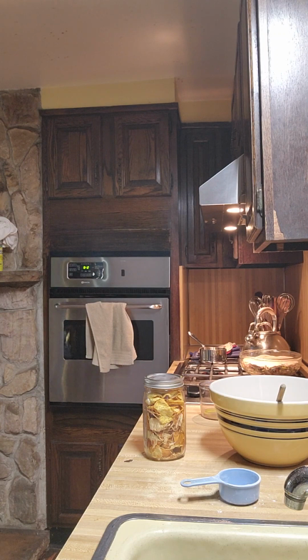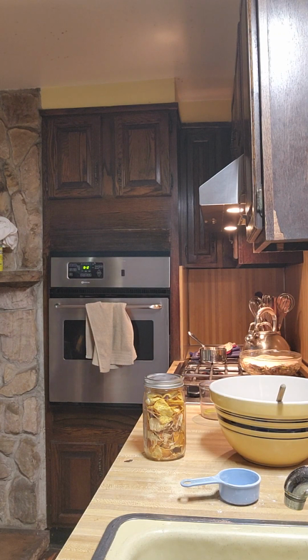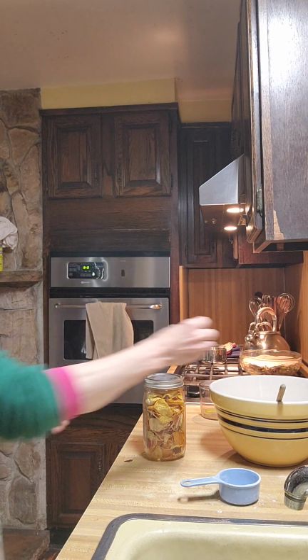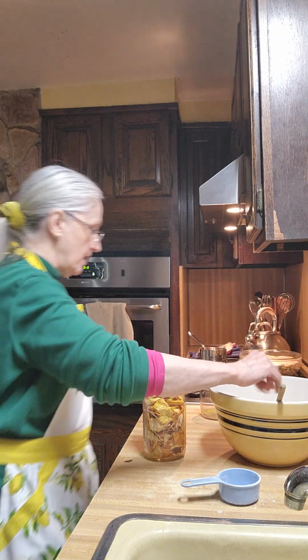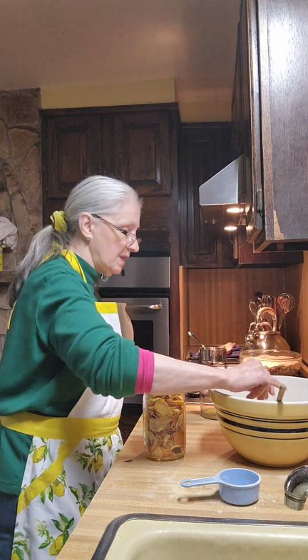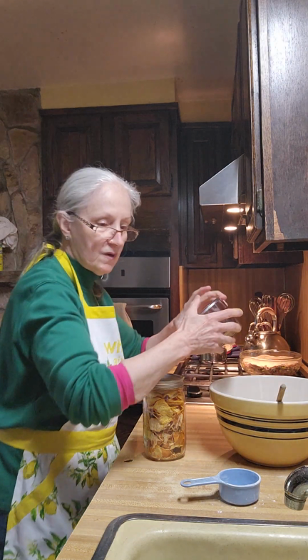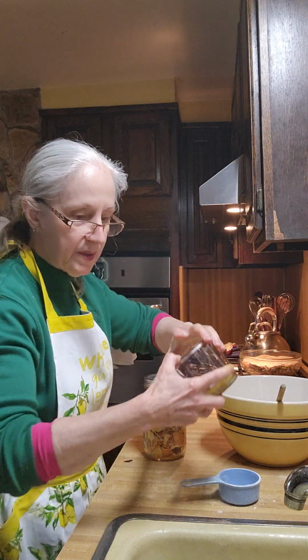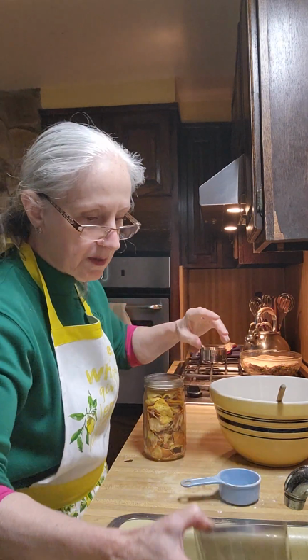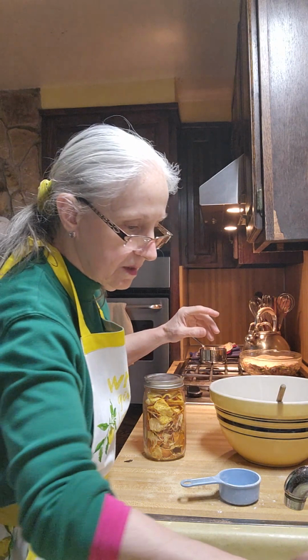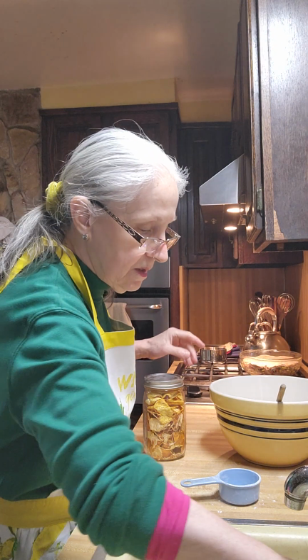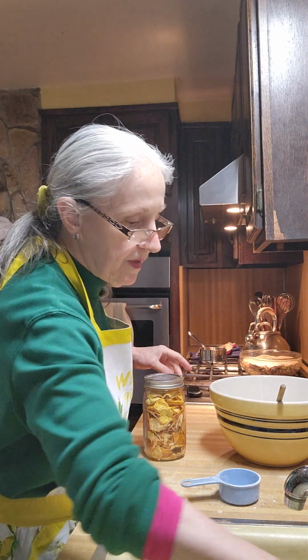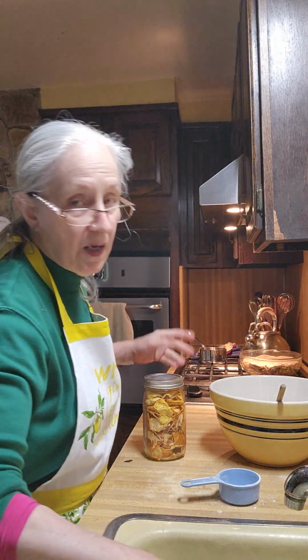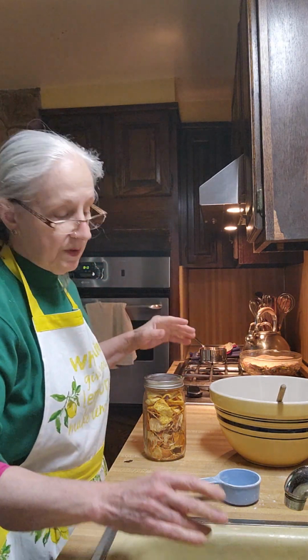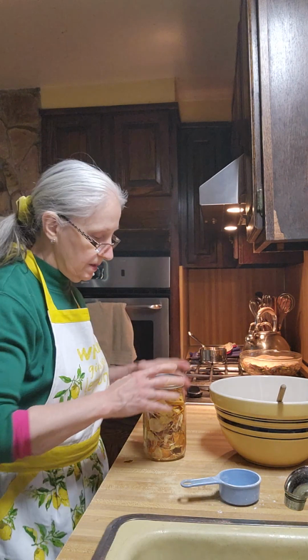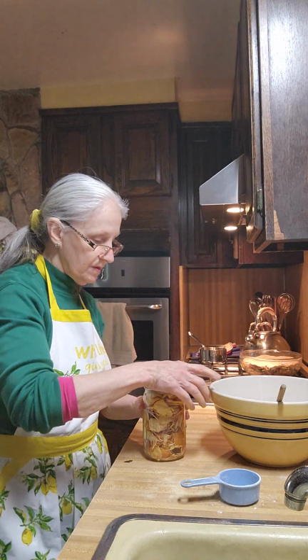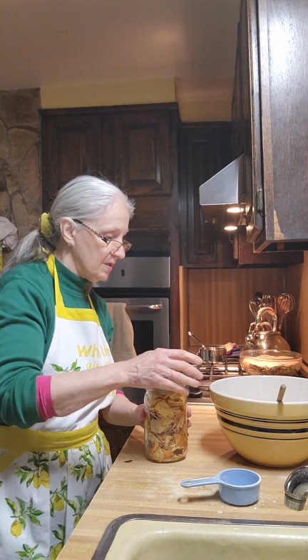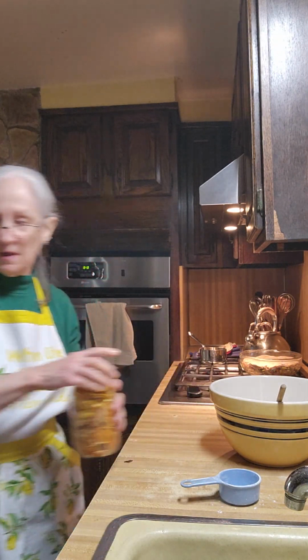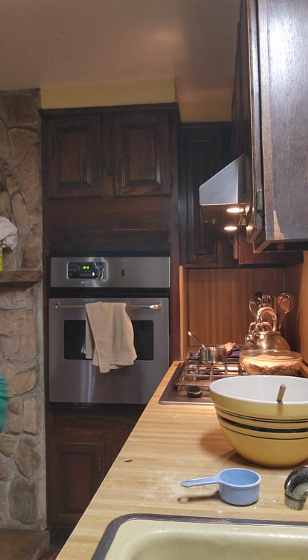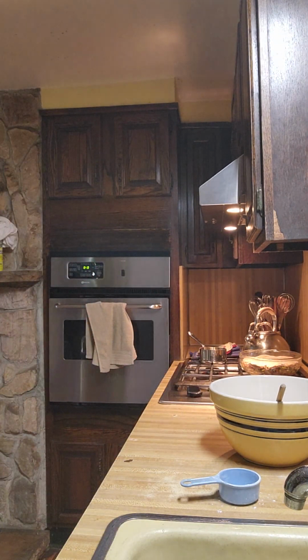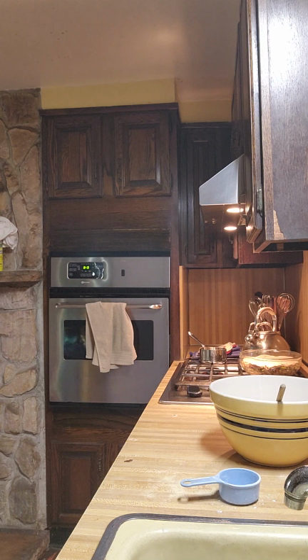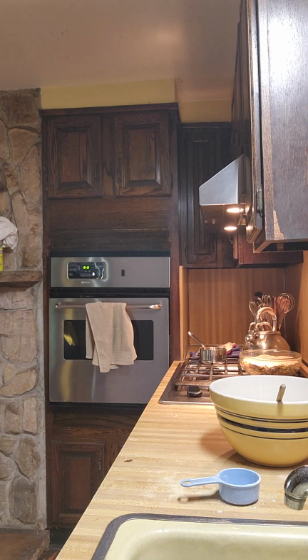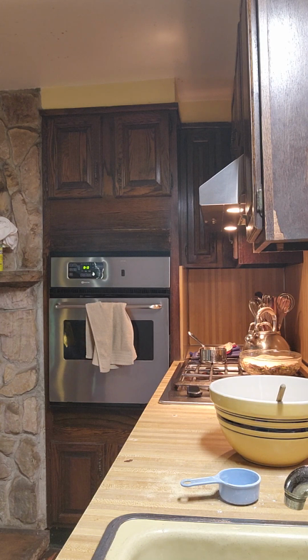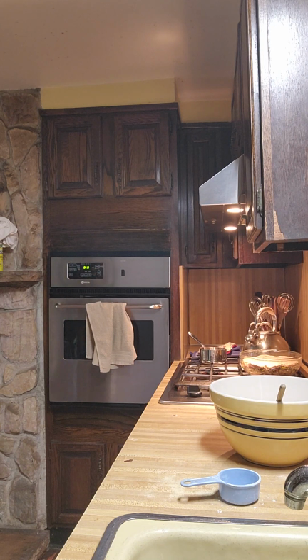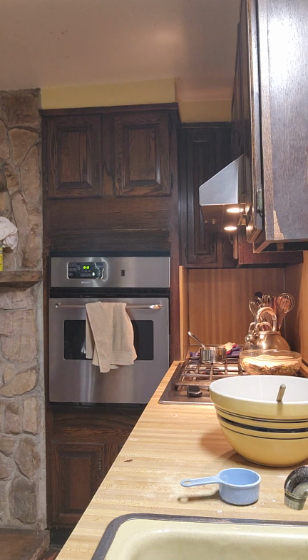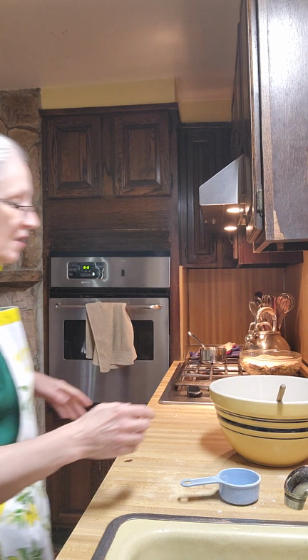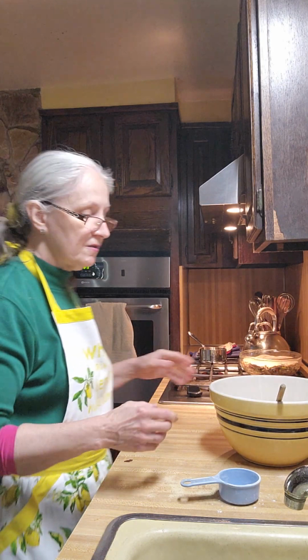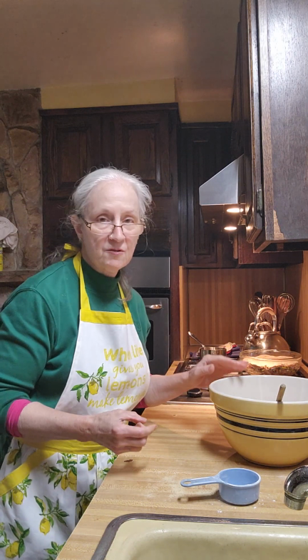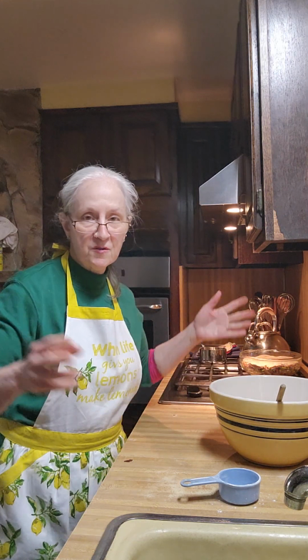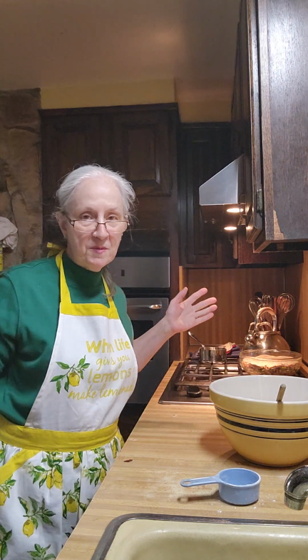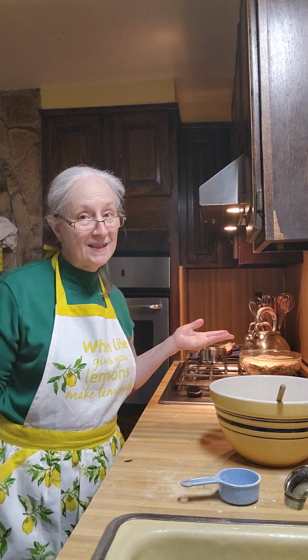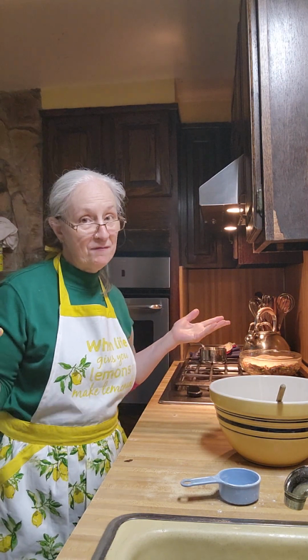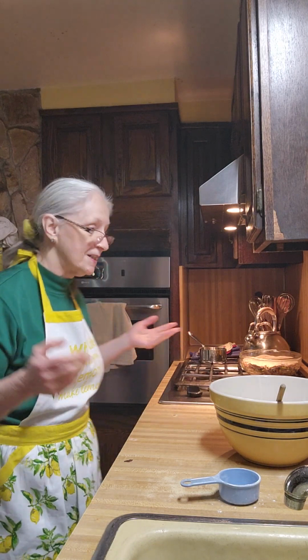I think I showed you how to dehydrate the peeling. If I didn't, I'll be doing them again so you'll catch it a second time around. And by the way, to all the new subscribers — welcome aboard. Let's have fun in the kitchen.